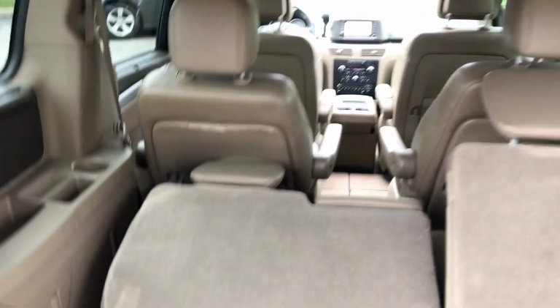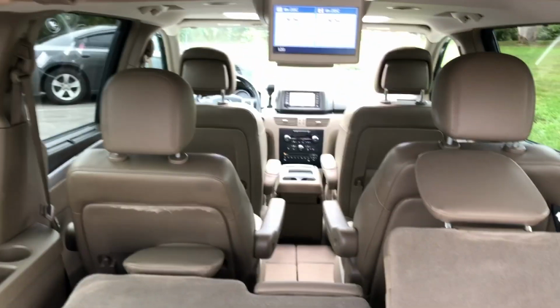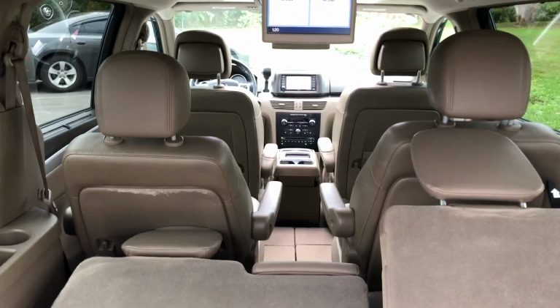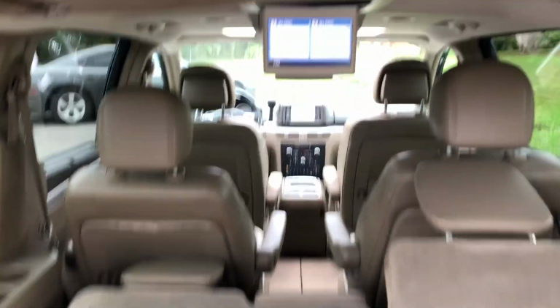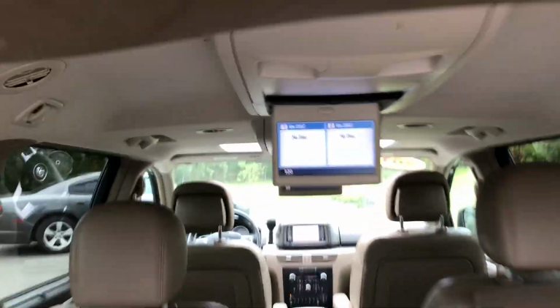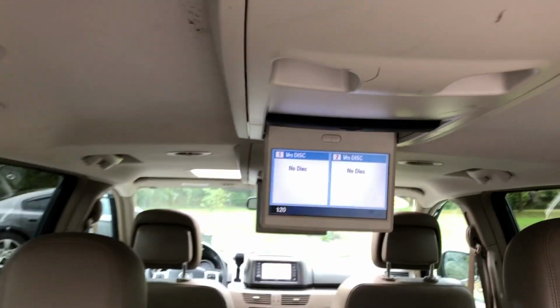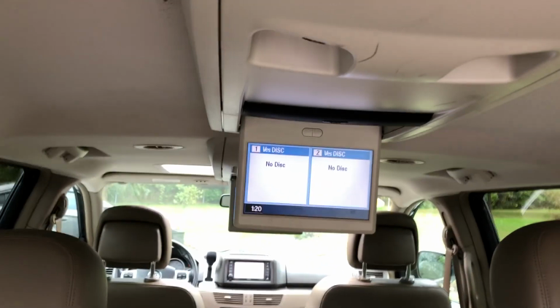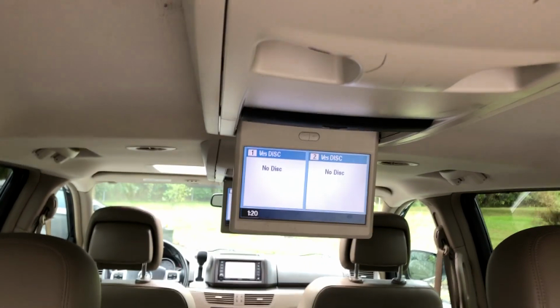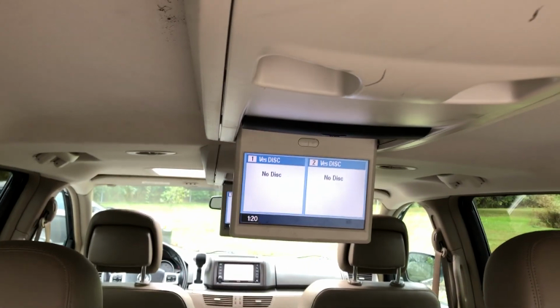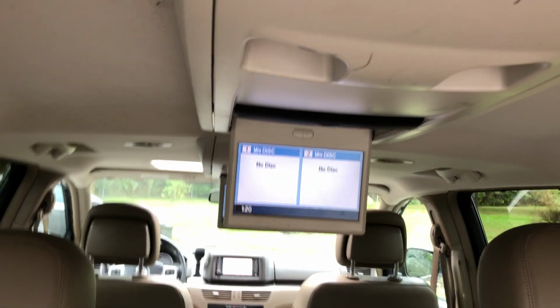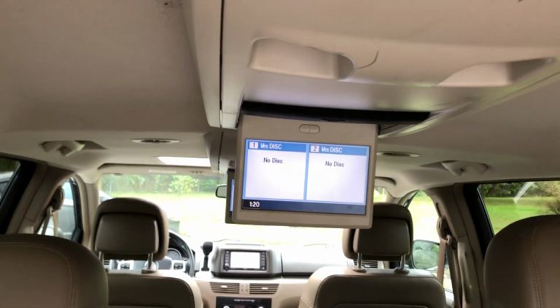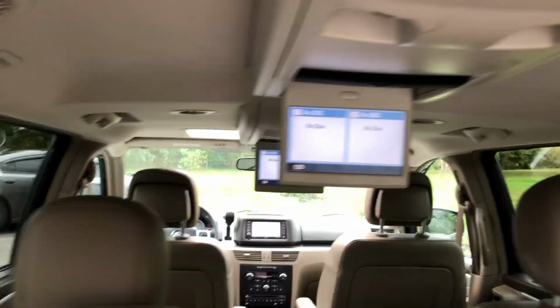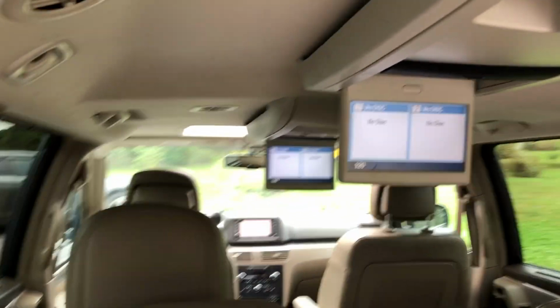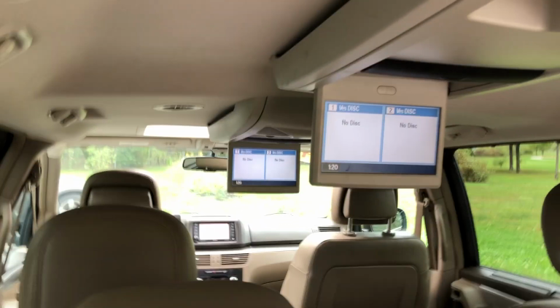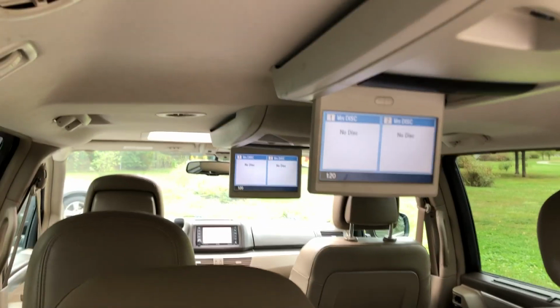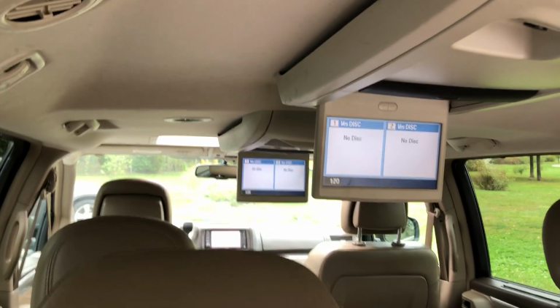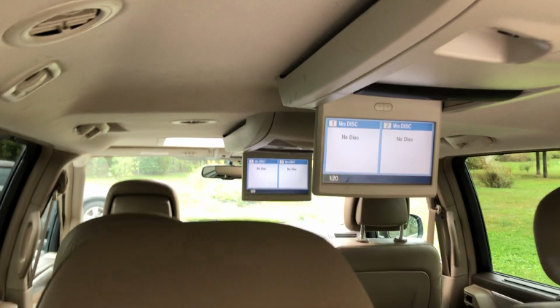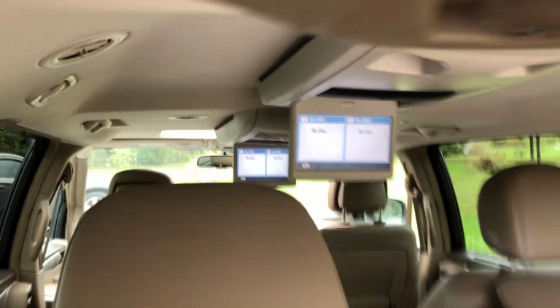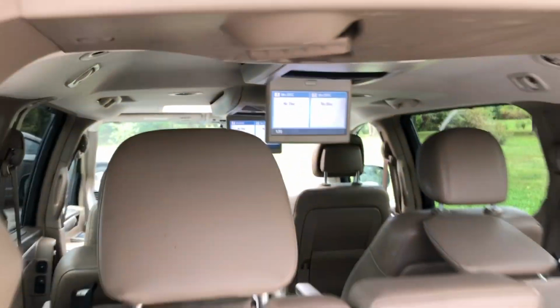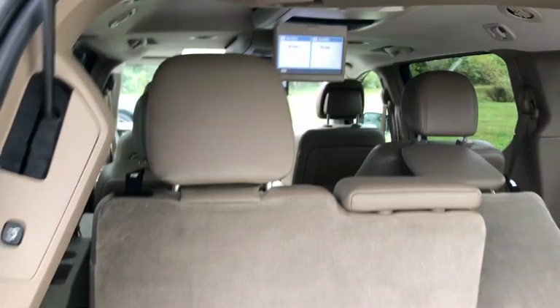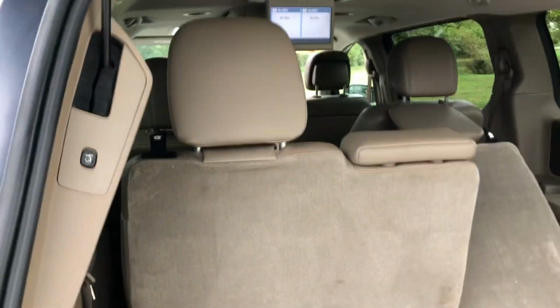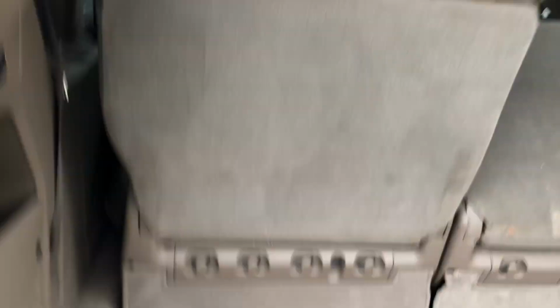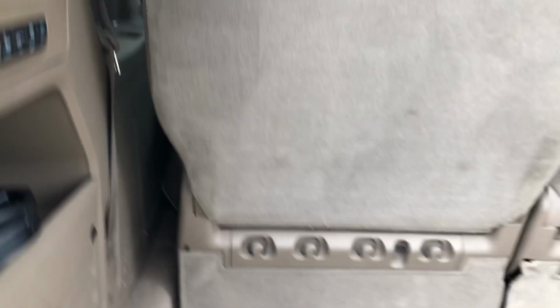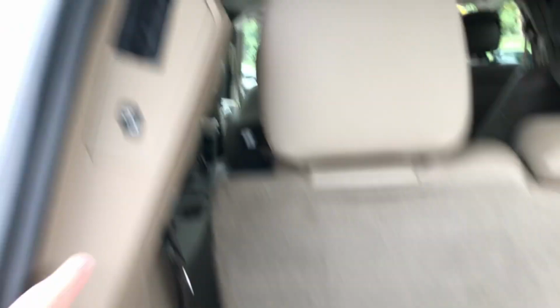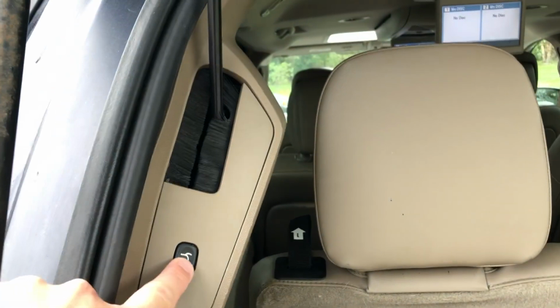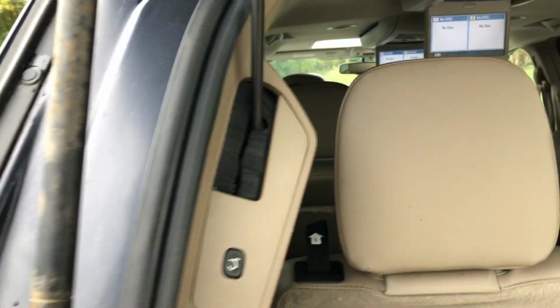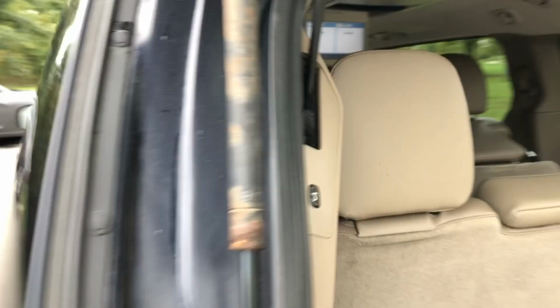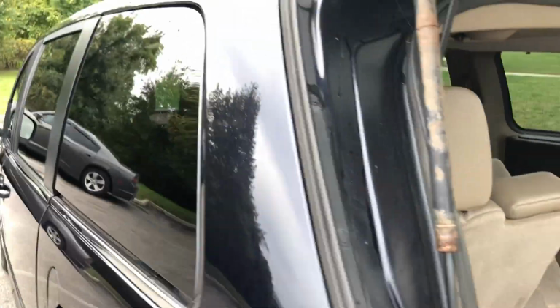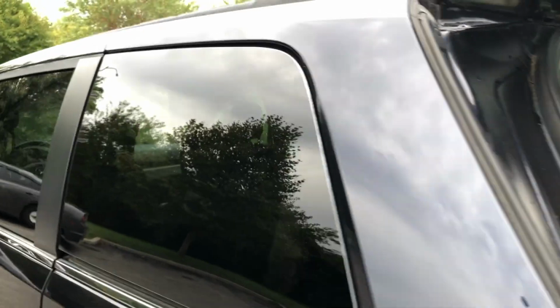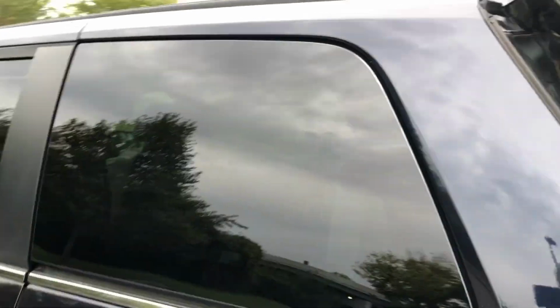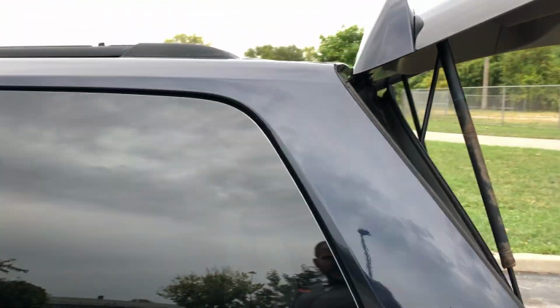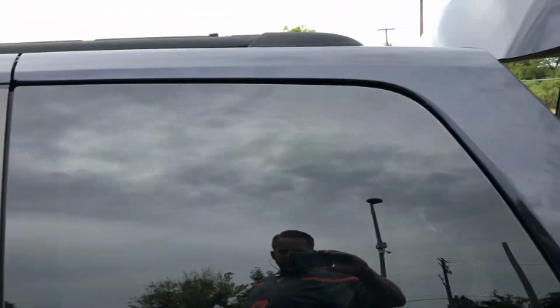Power liftgate. You have two DVD screens — one for the third row and one for the second row. We also have a power liftgate, so you push this button or a button on the keys and that'll close.